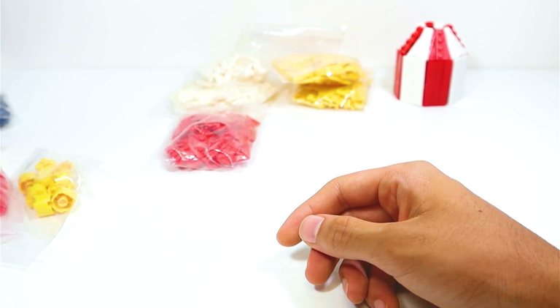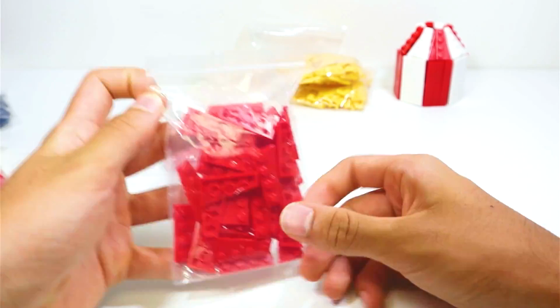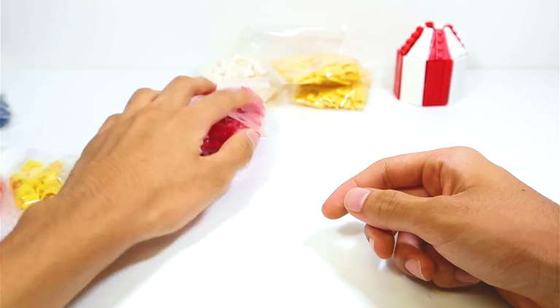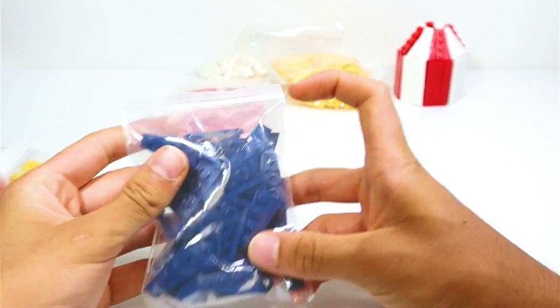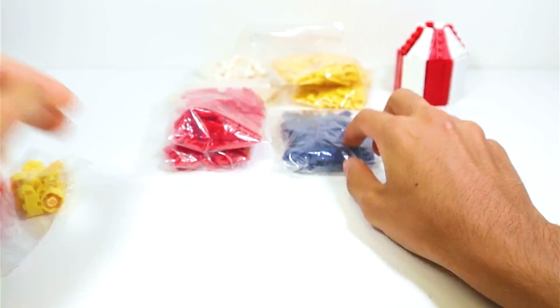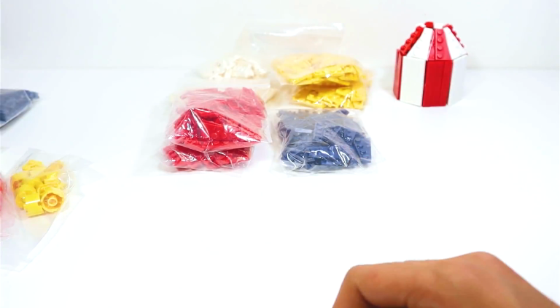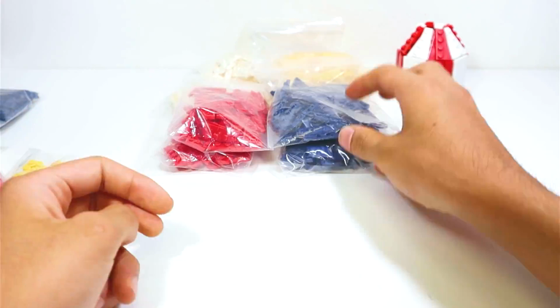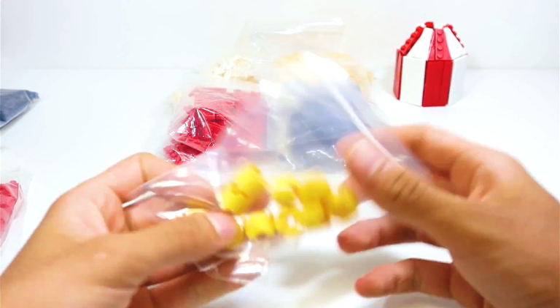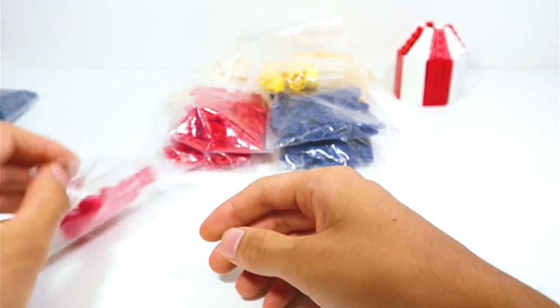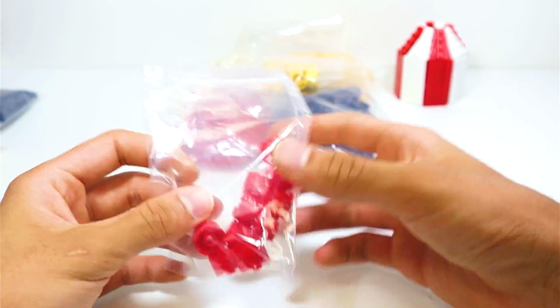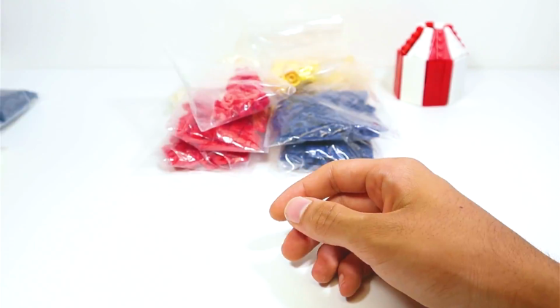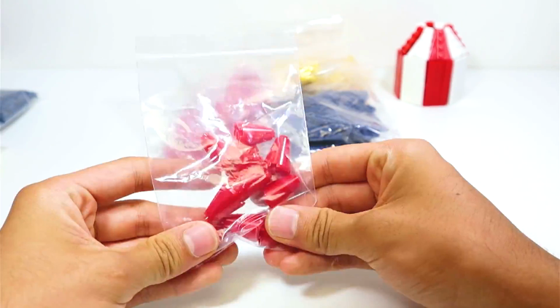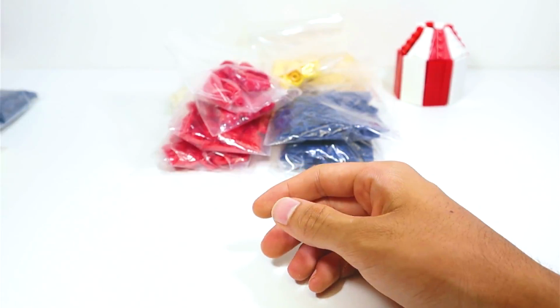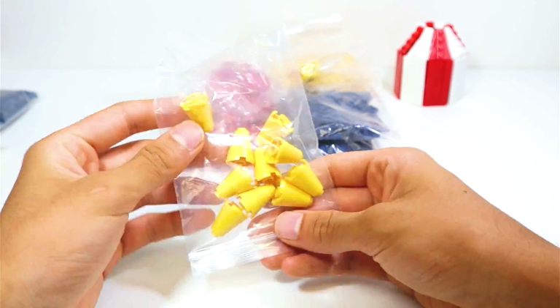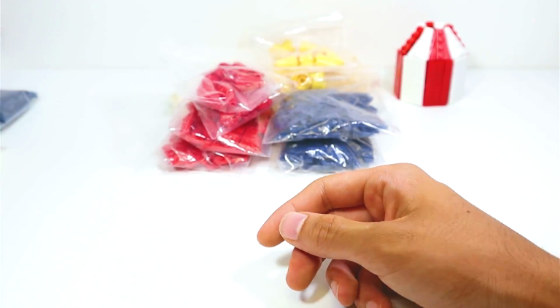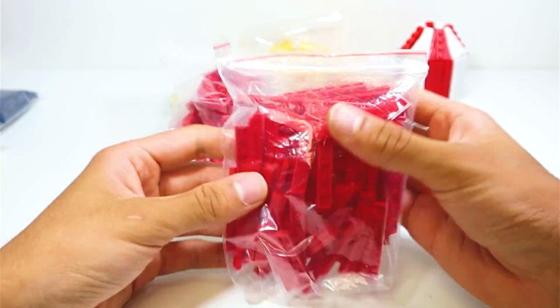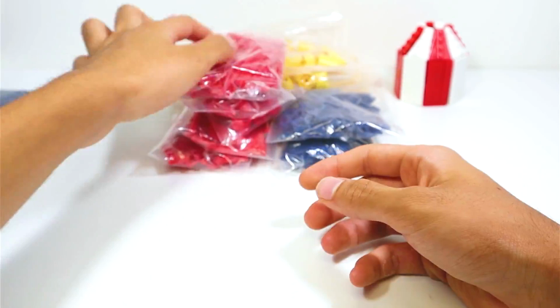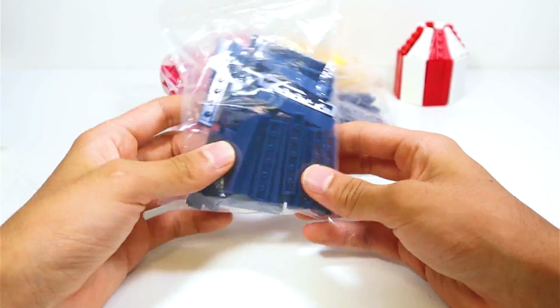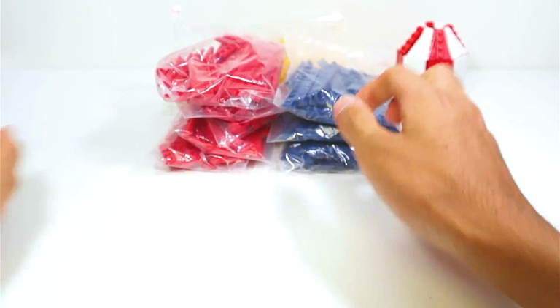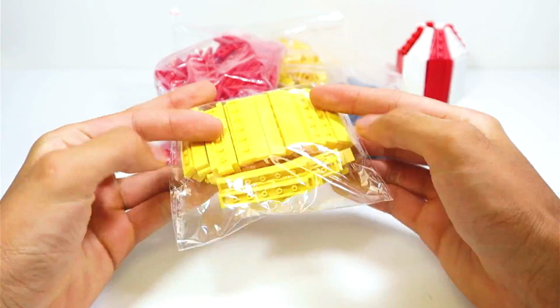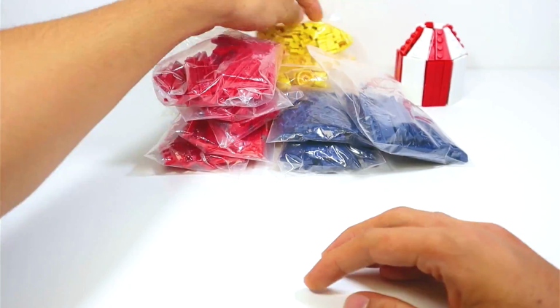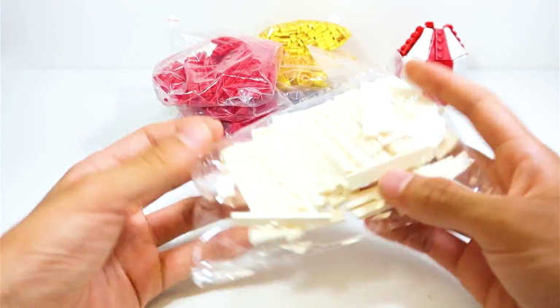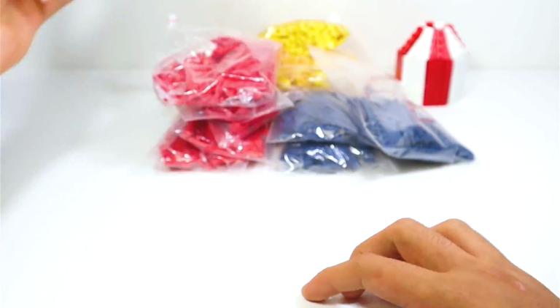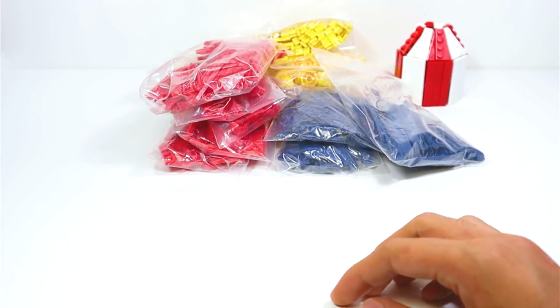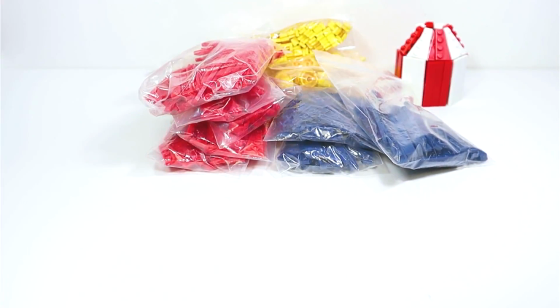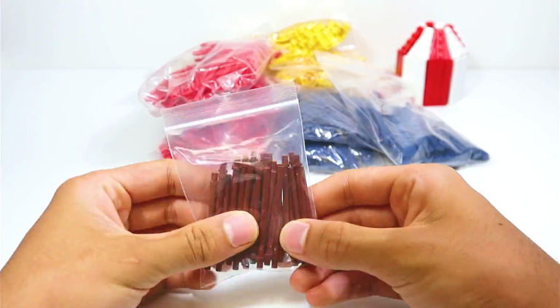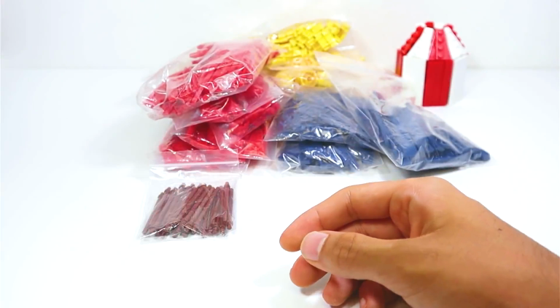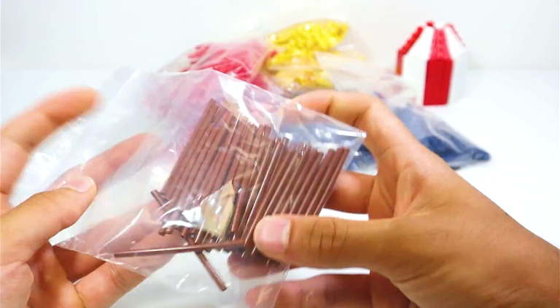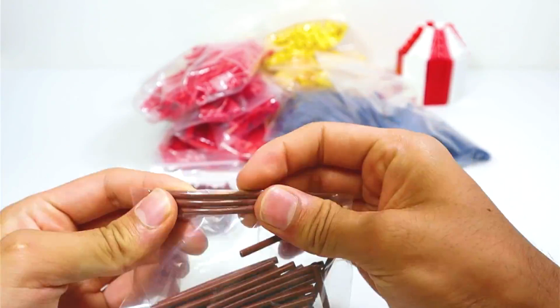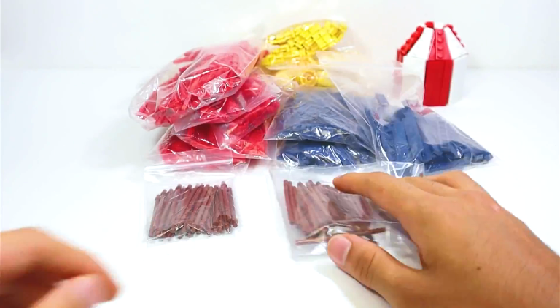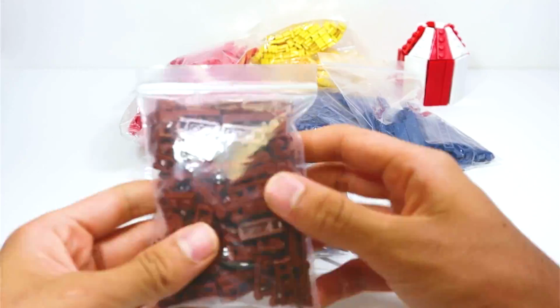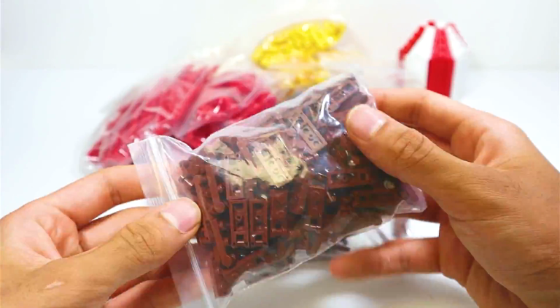First things first, I wanted to show you guys all the parts that came in today. These are the parts that I will mostly be using for the tent design that I came up with. You can see based on the colors of the pieces that I will be making the tents with a combination of blue, red, yellow, and white.